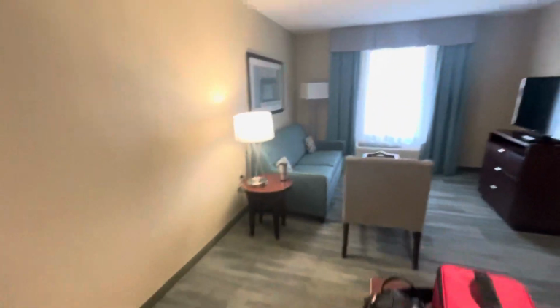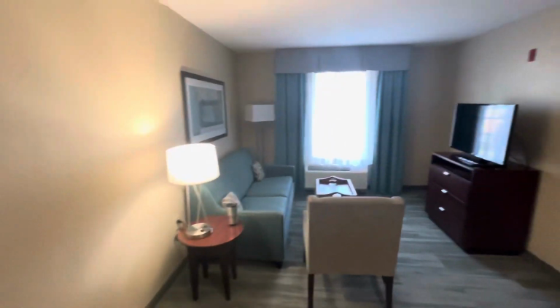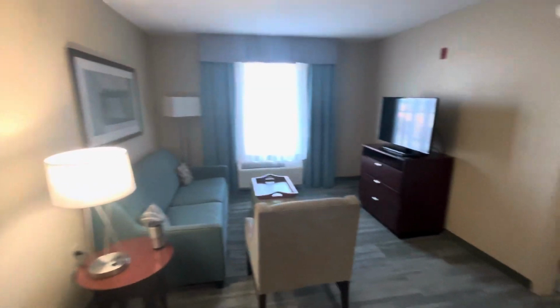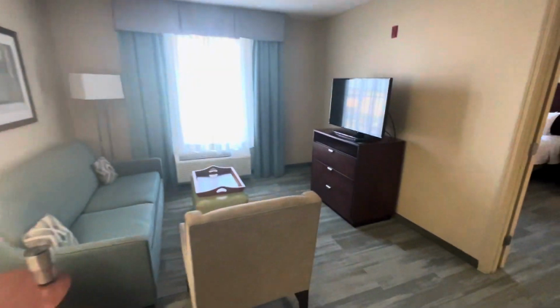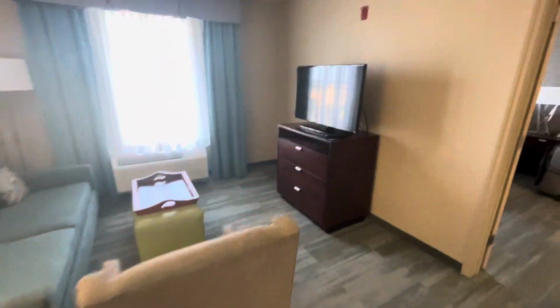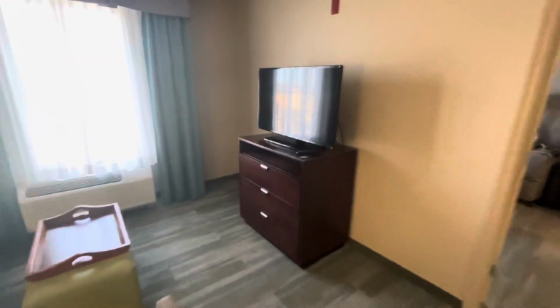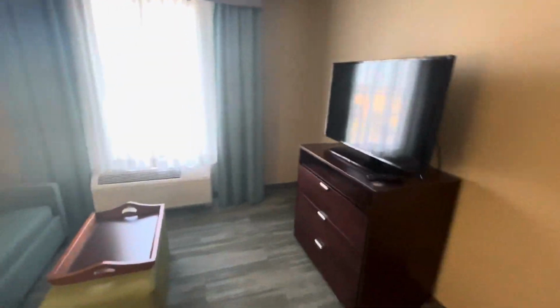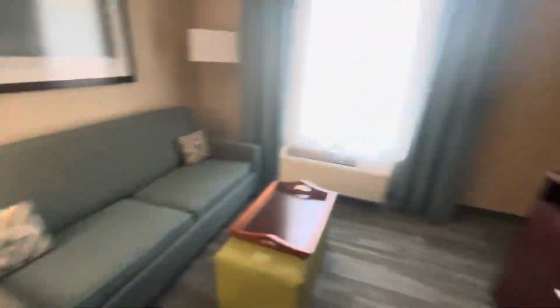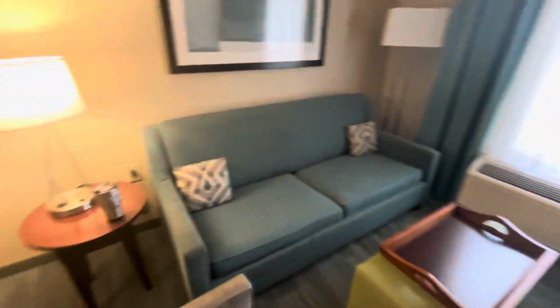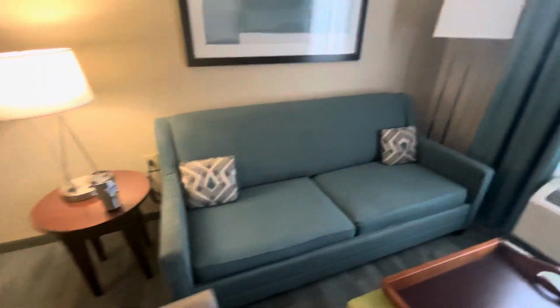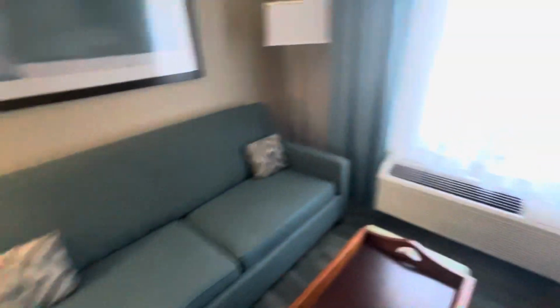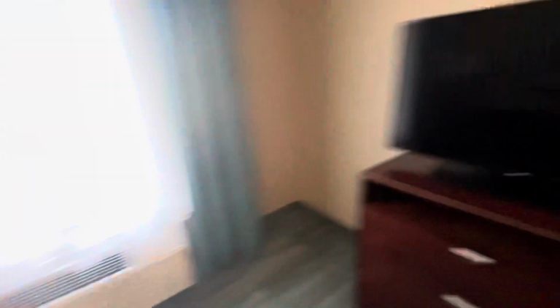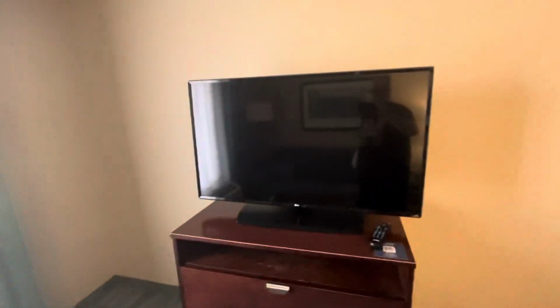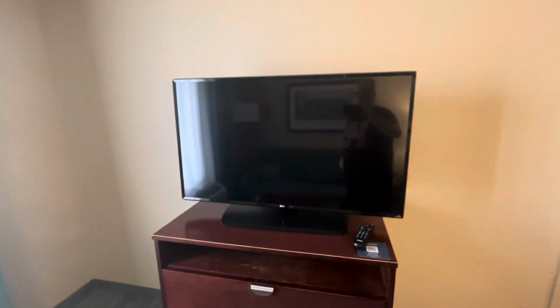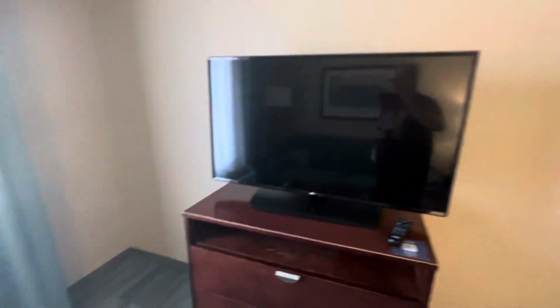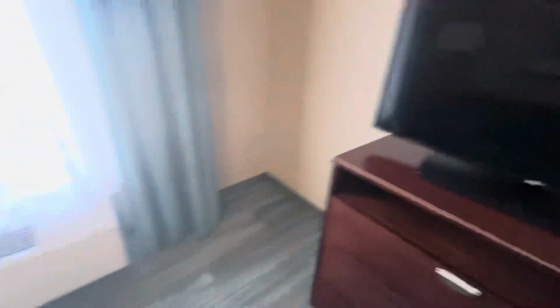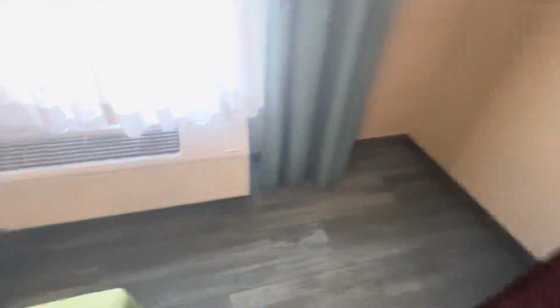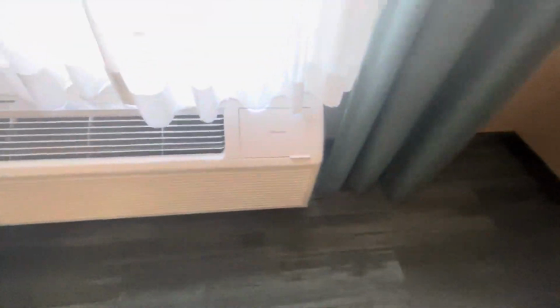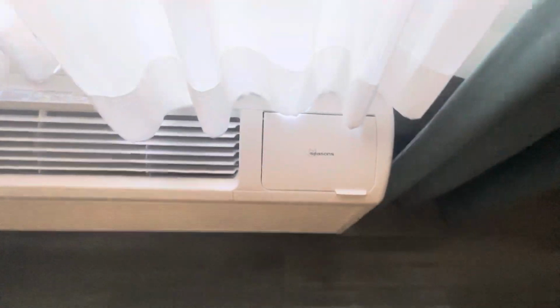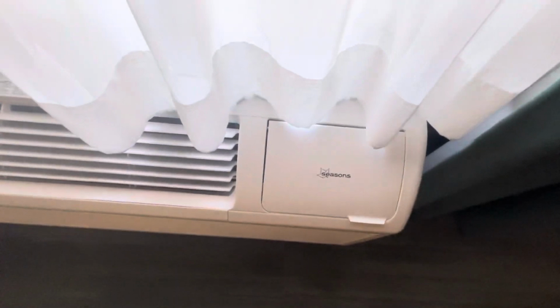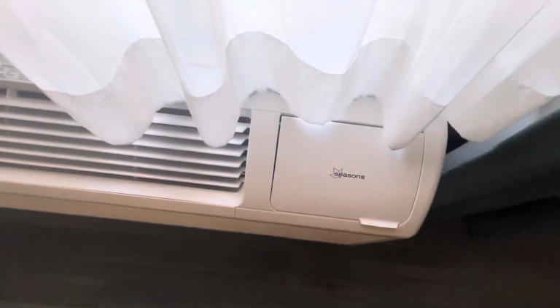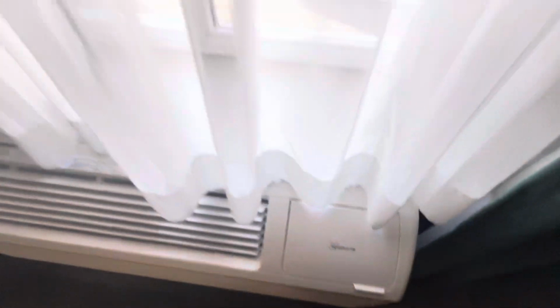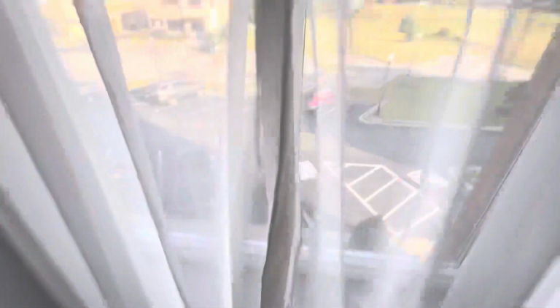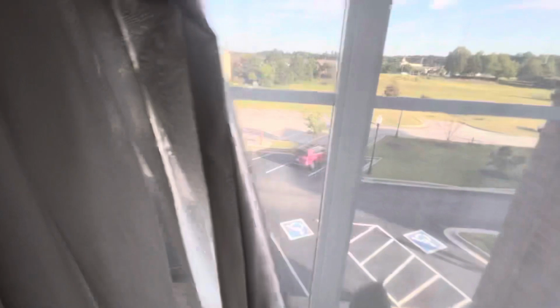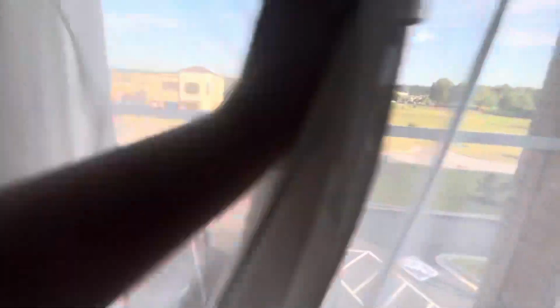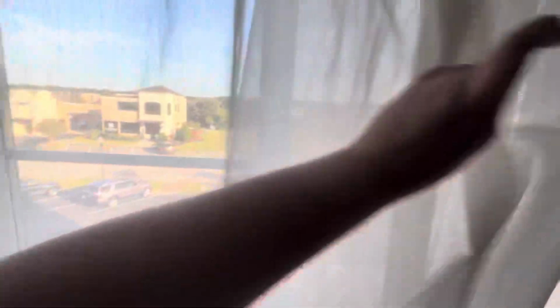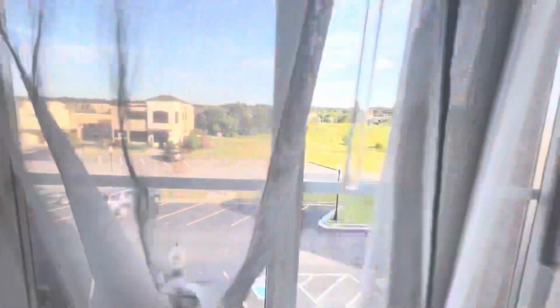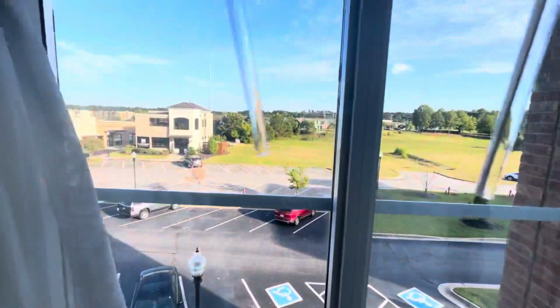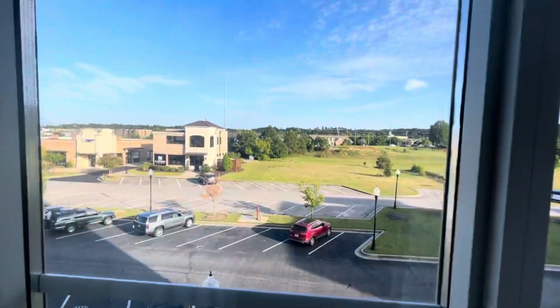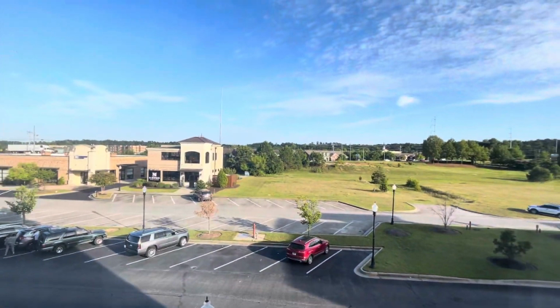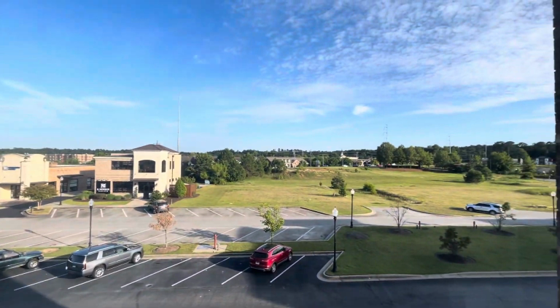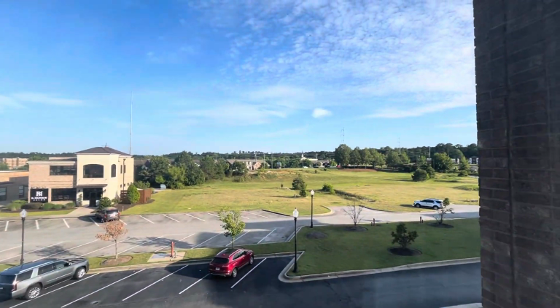There's a living room with a couch area. There's an LG TV and a Seasons air conditioning unit.